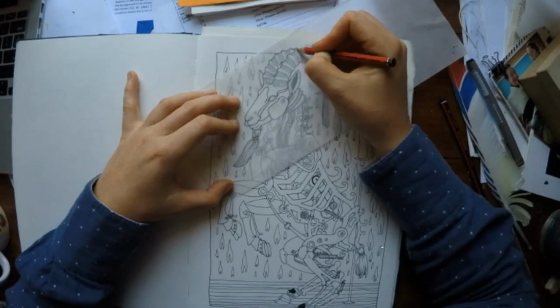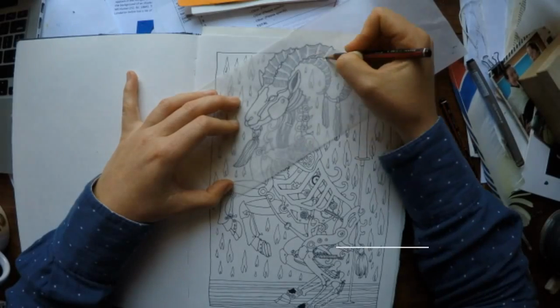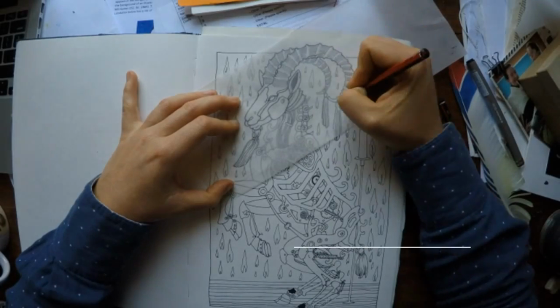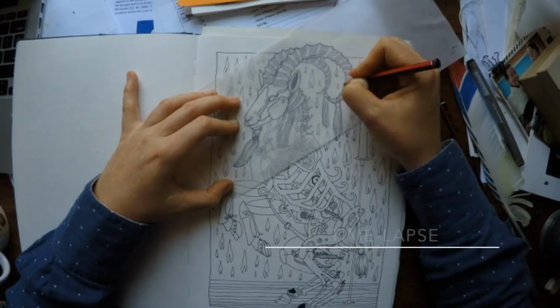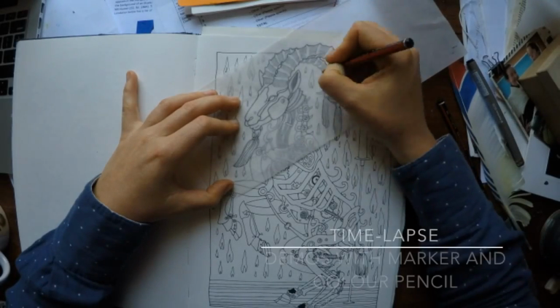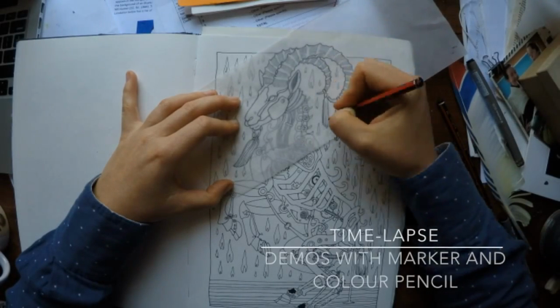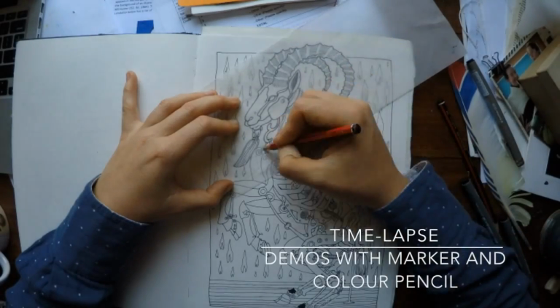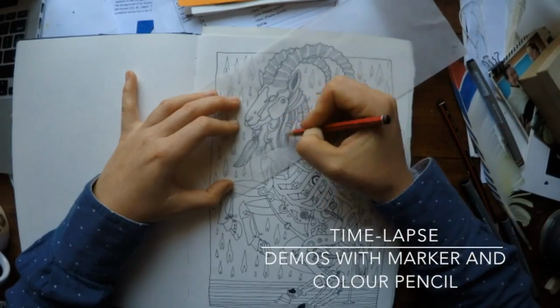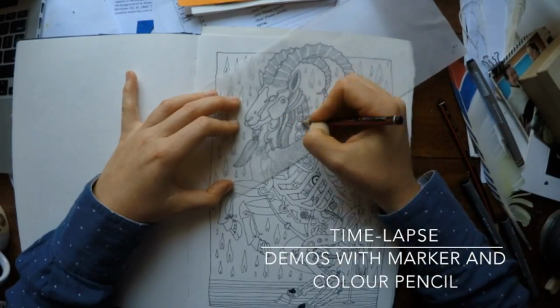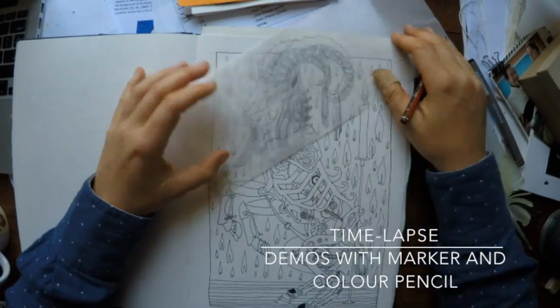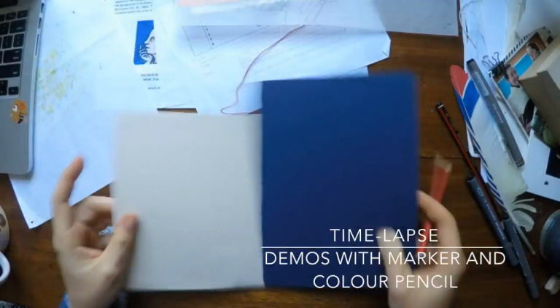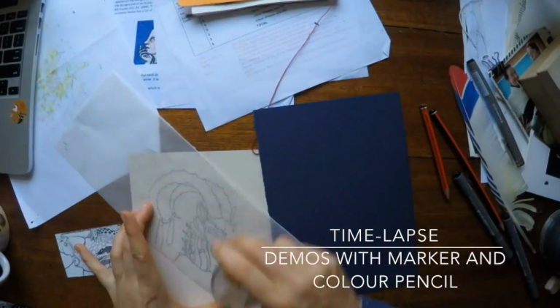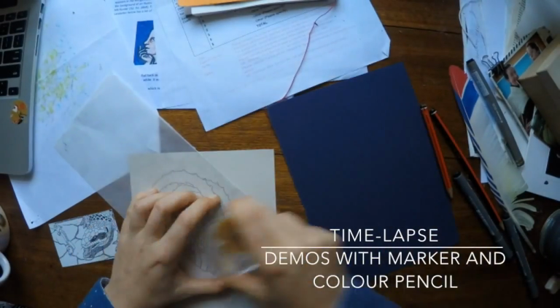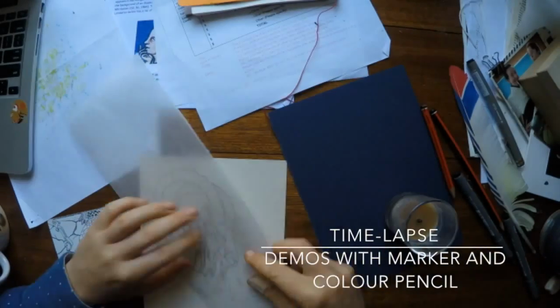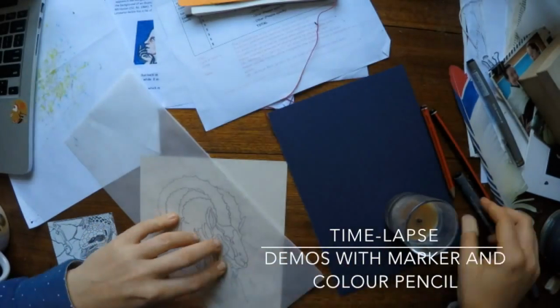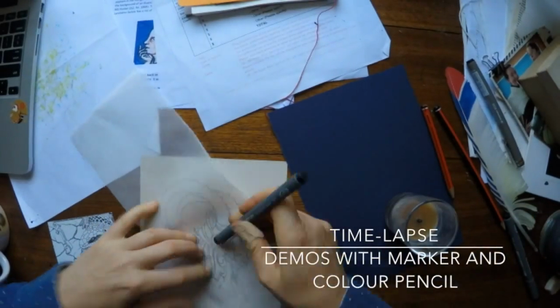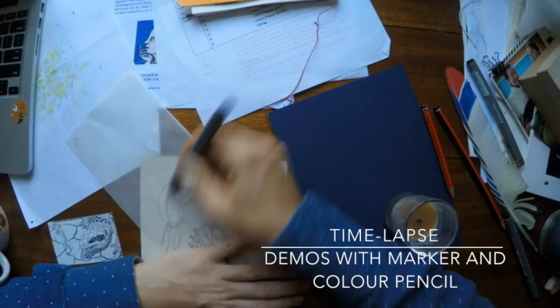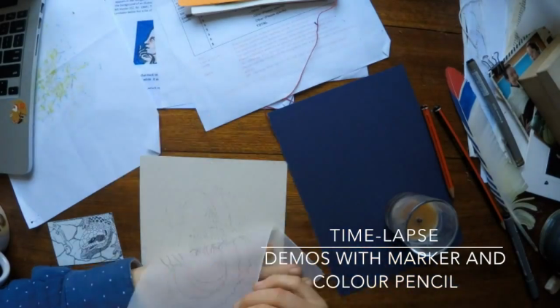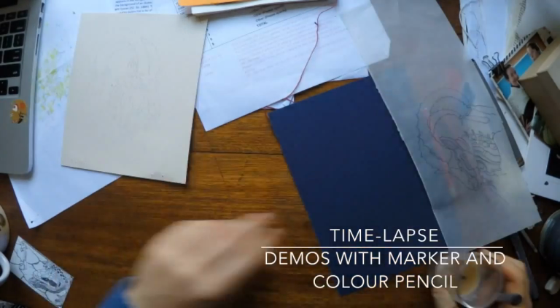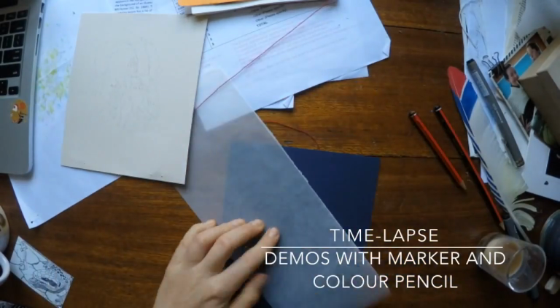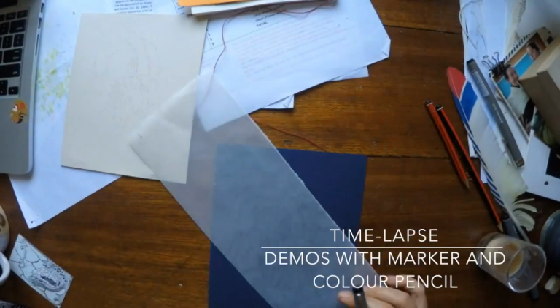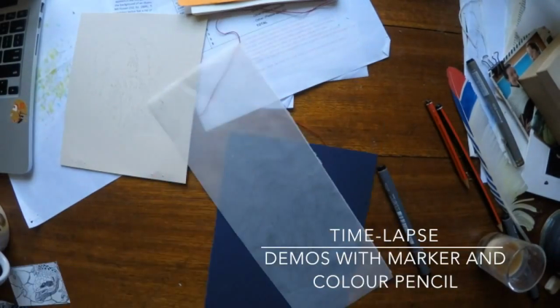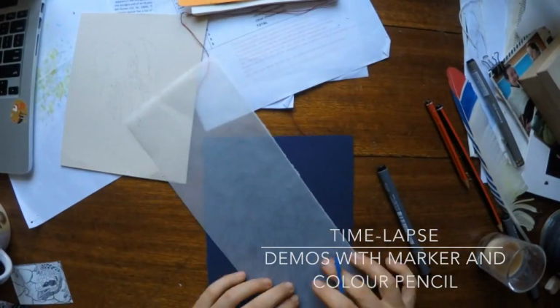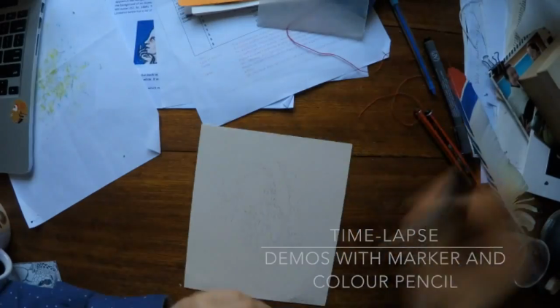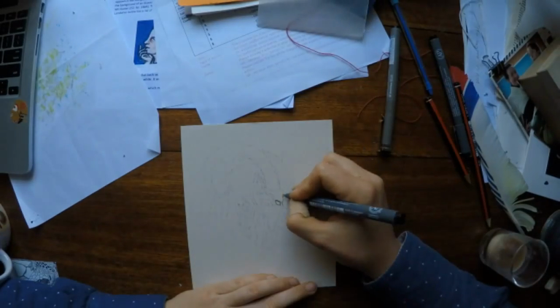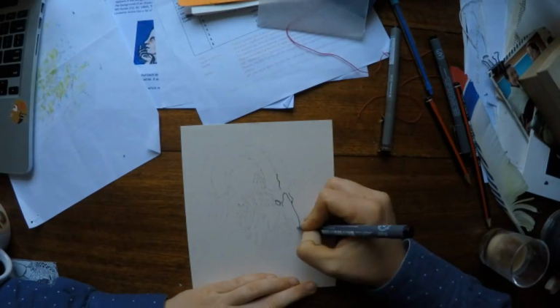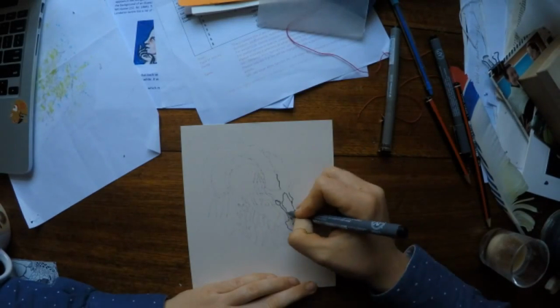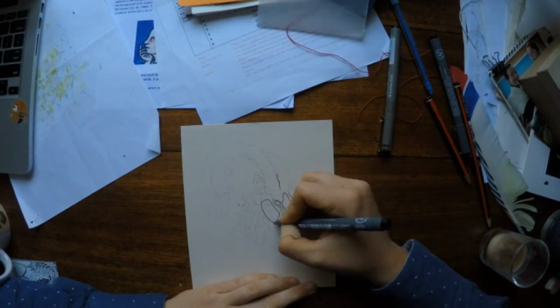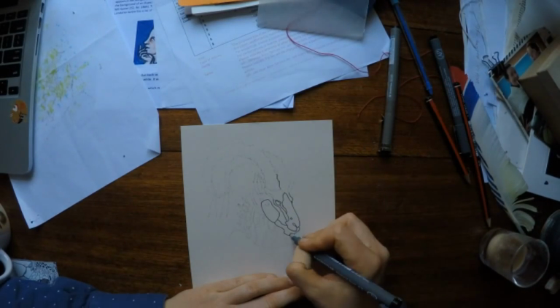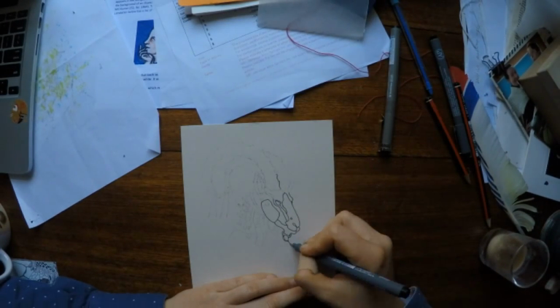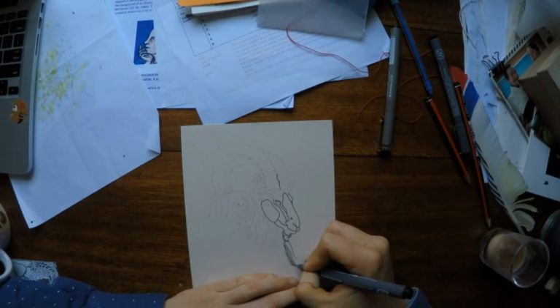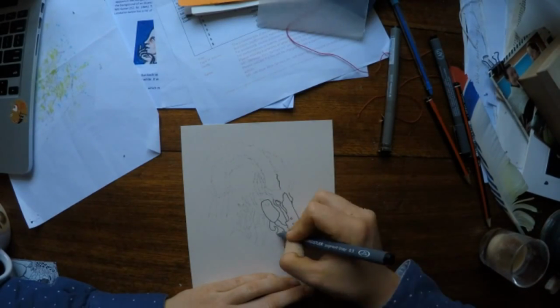Tracing from the ibex picture to get a design element to colour in for demonstration. I tried transferring it to the blue but it didn't work, so I stuck with the cream paper.